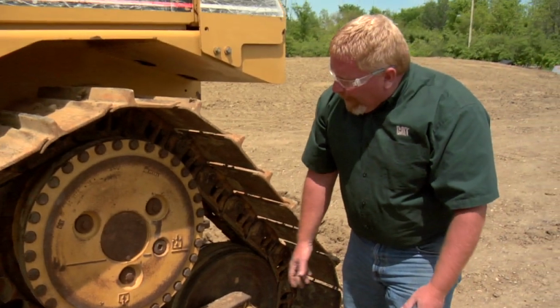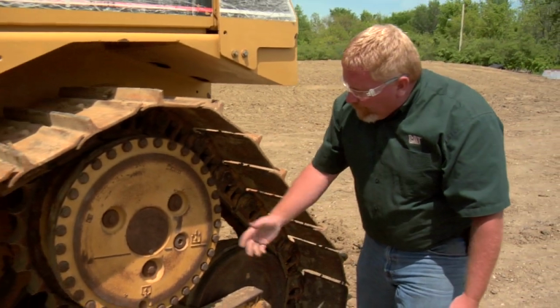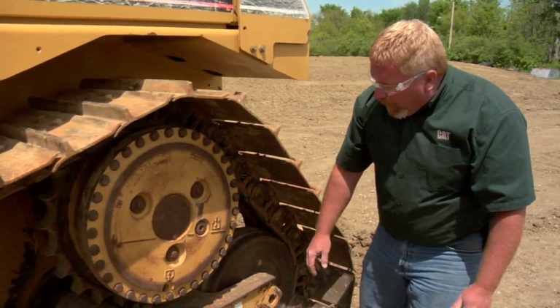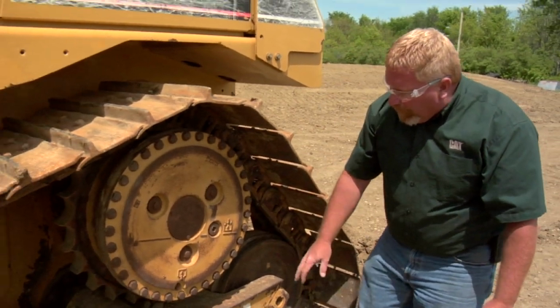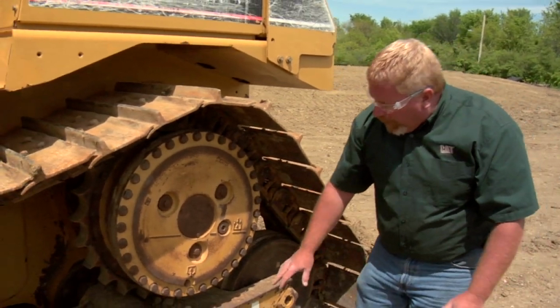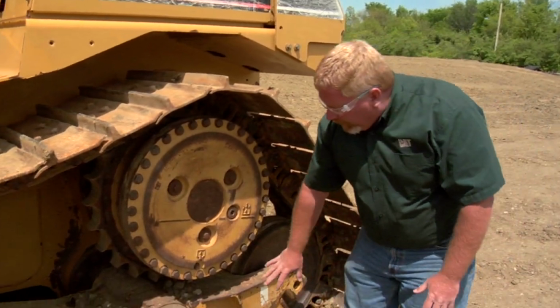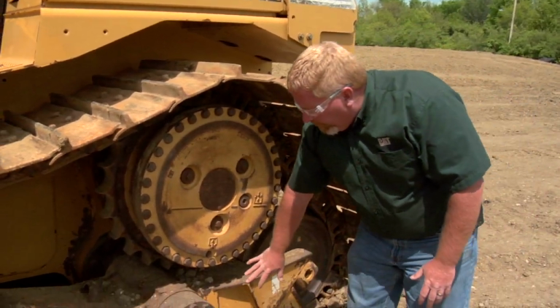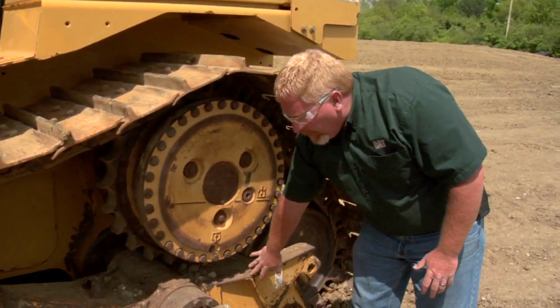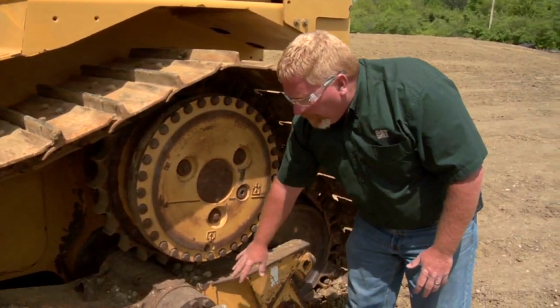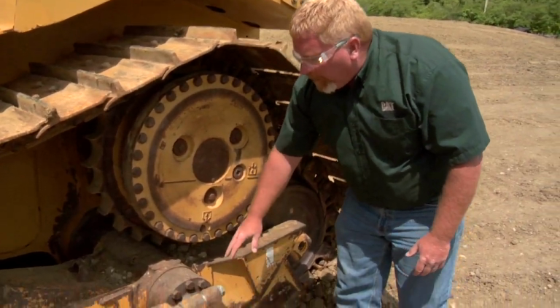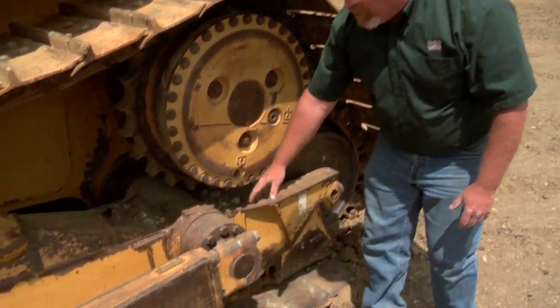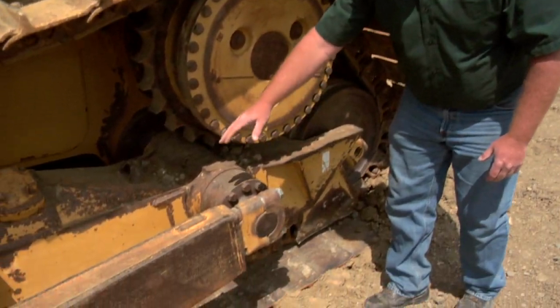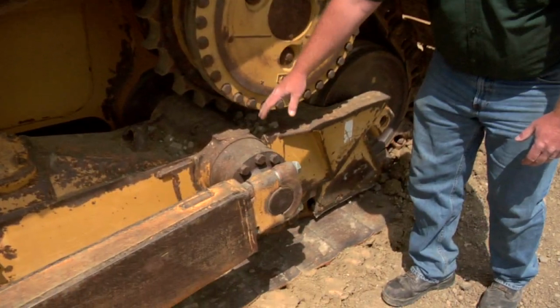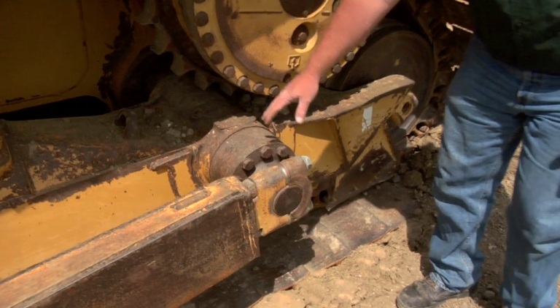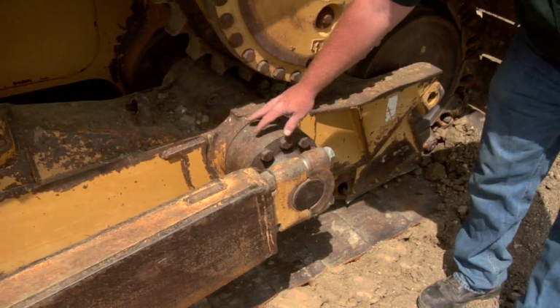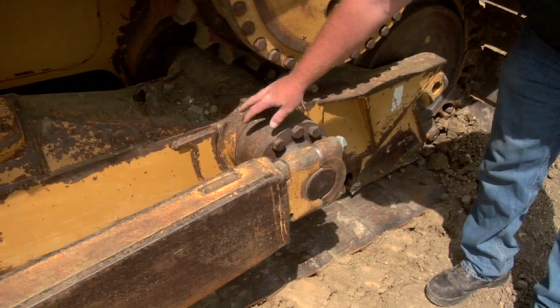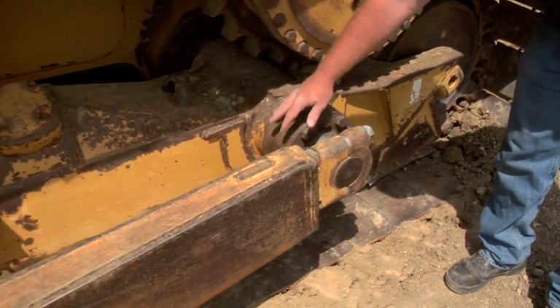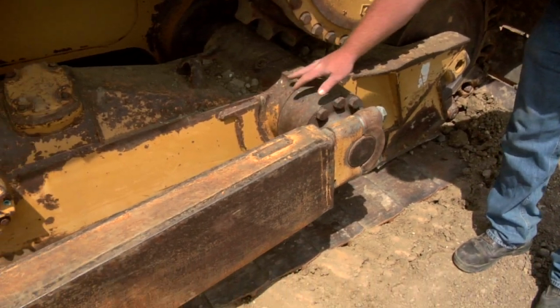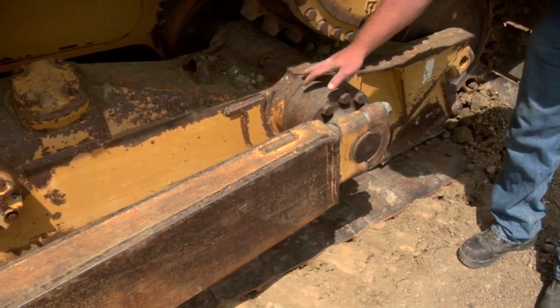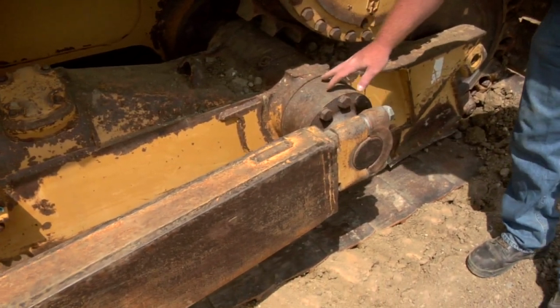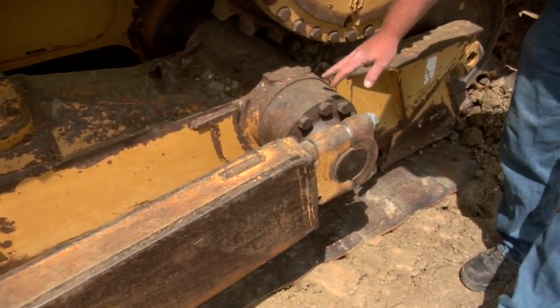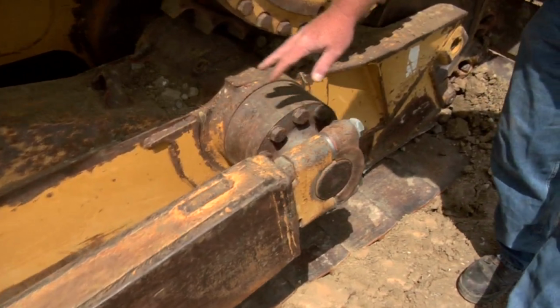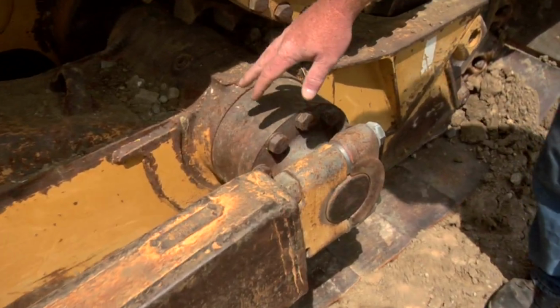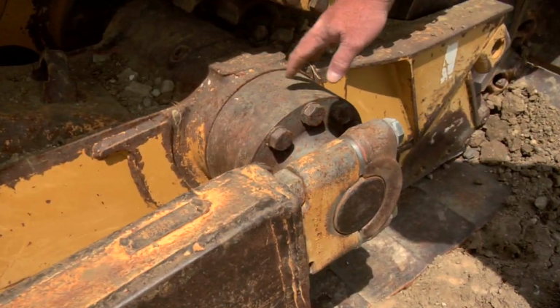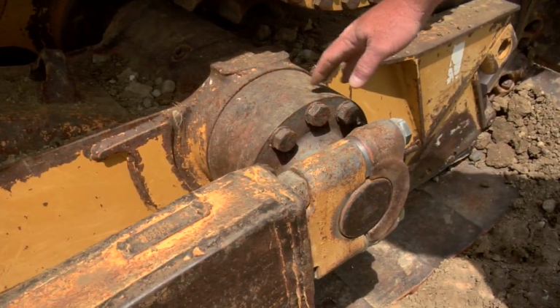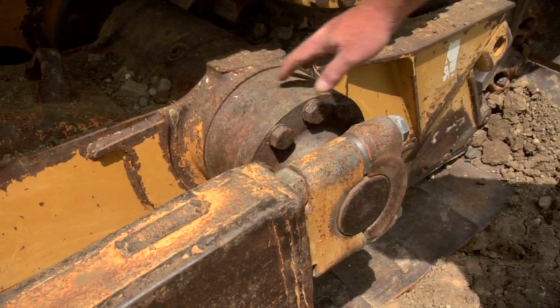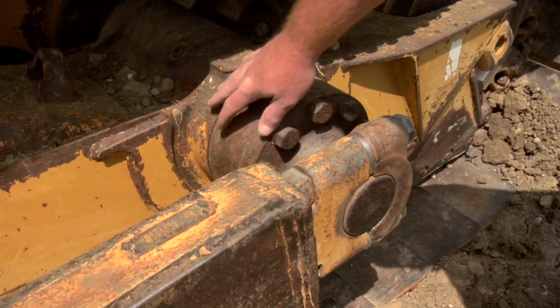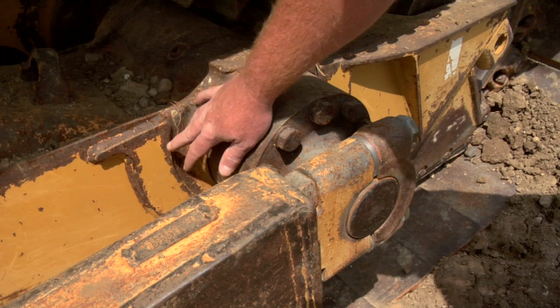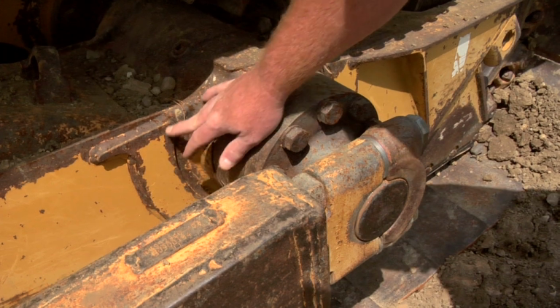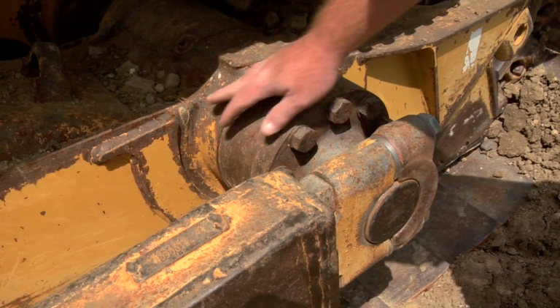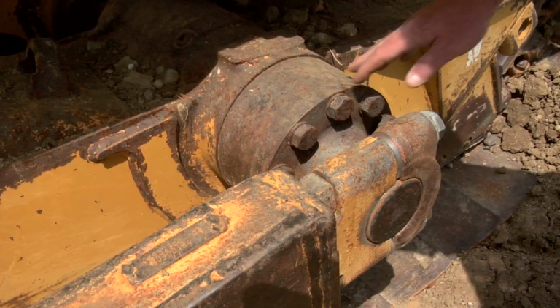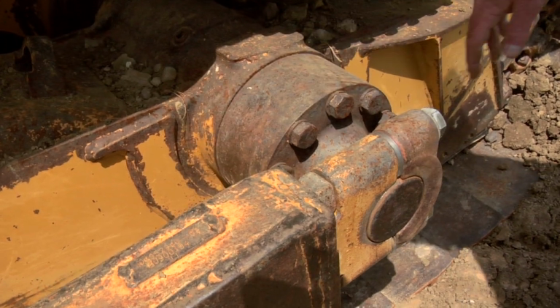As we move forward, we always want to look at the frame itself for any cracks, especially around the push arm area. We need to make sure that there are no cracks in the push arm and any of these welds down in here.